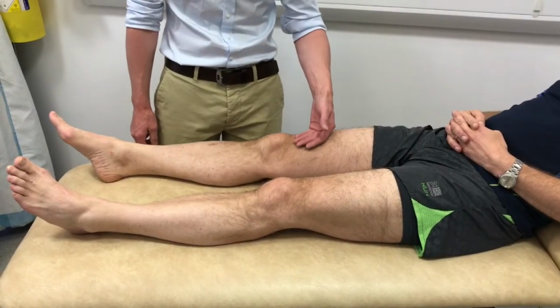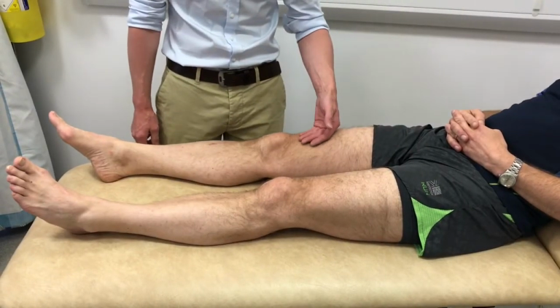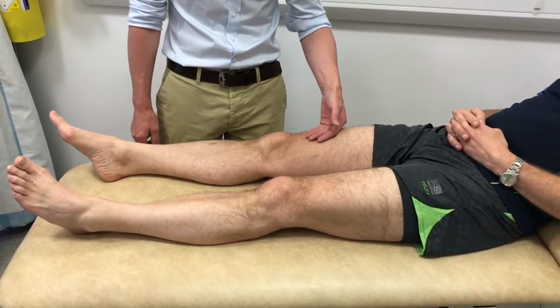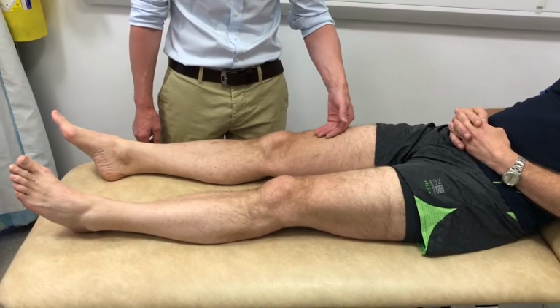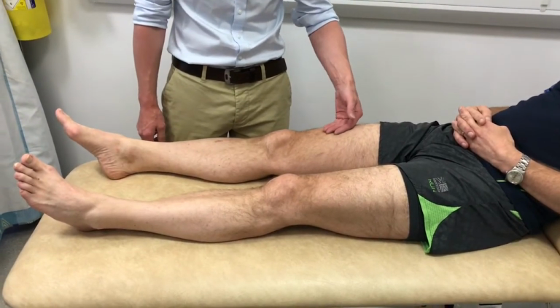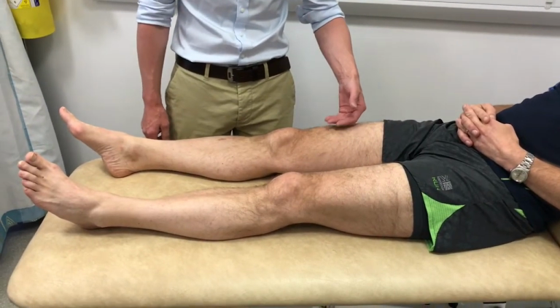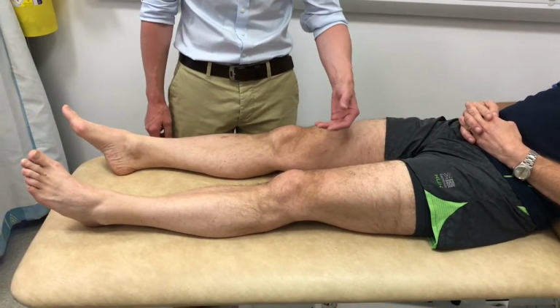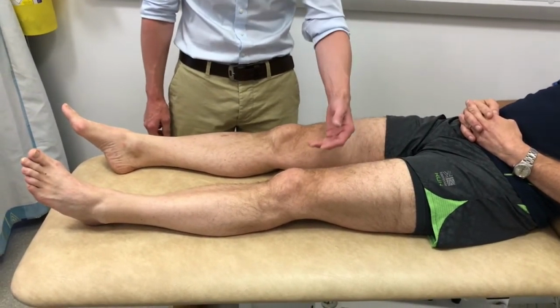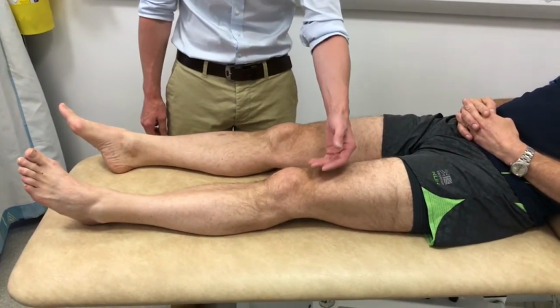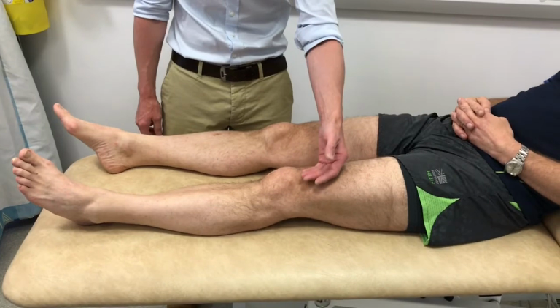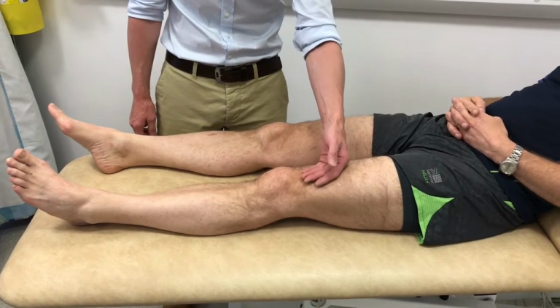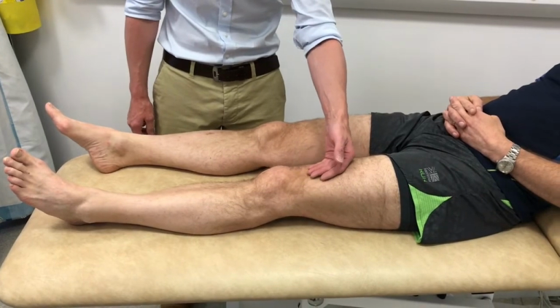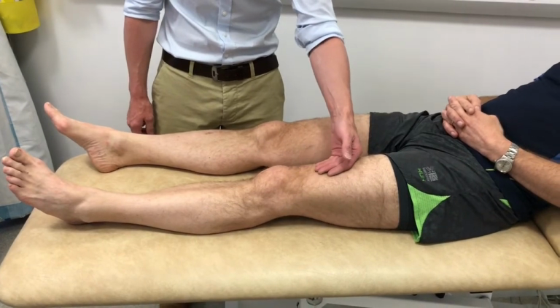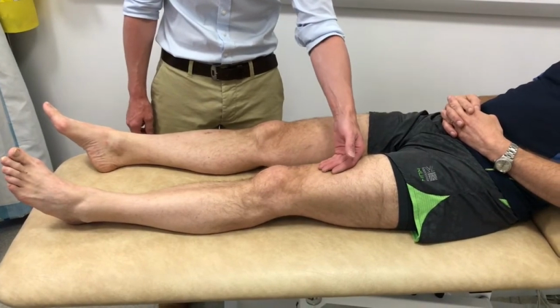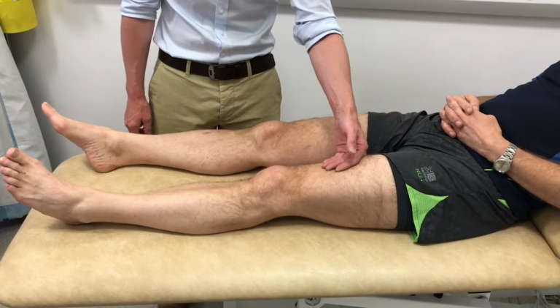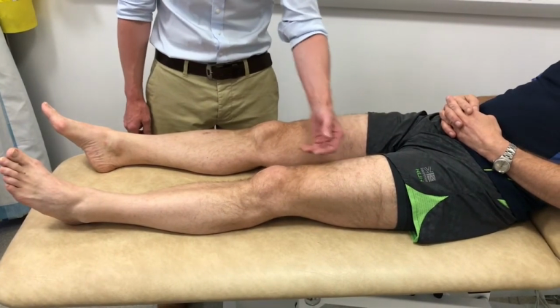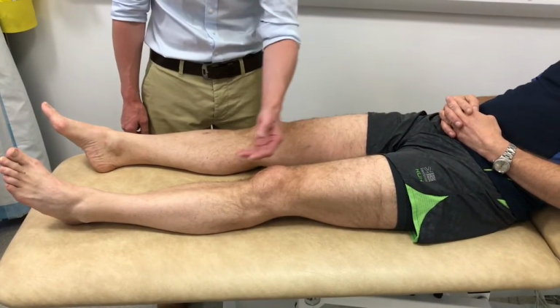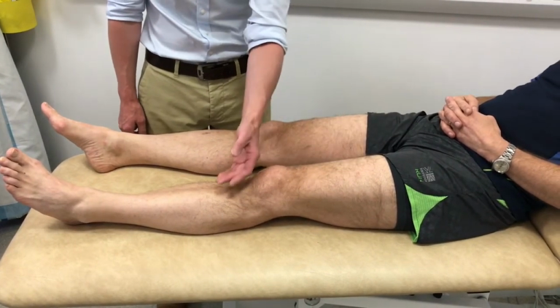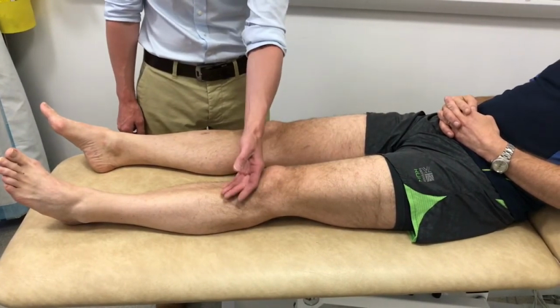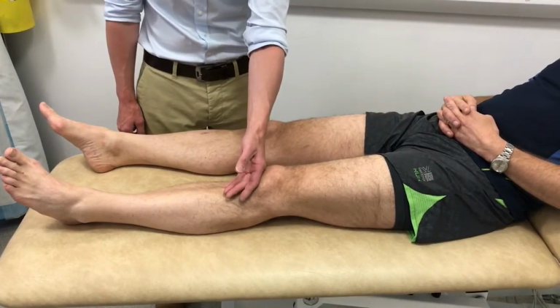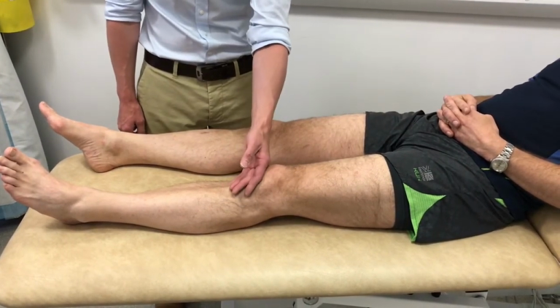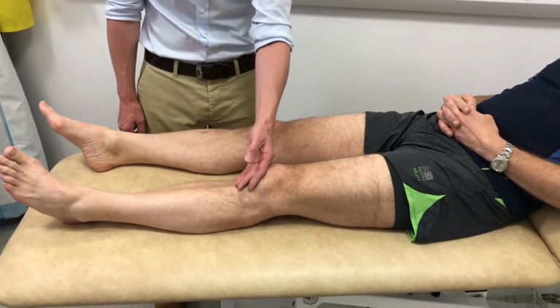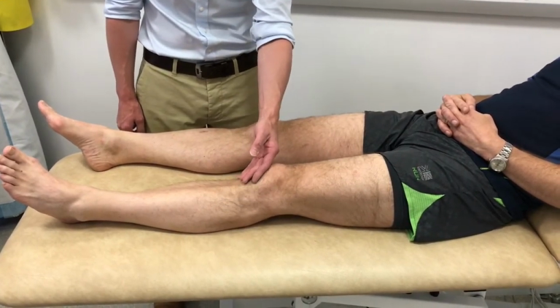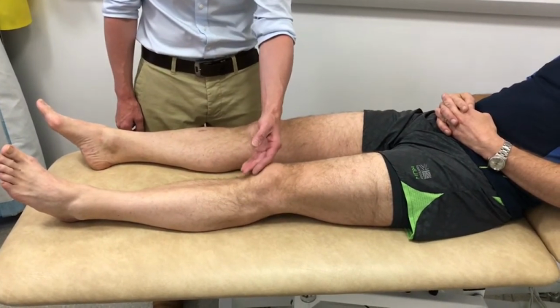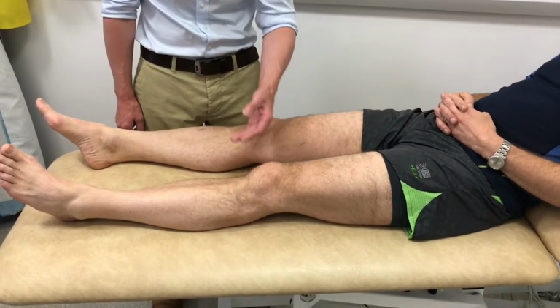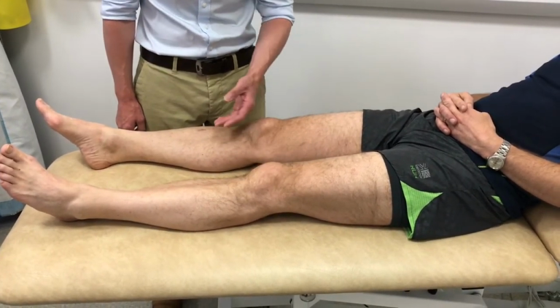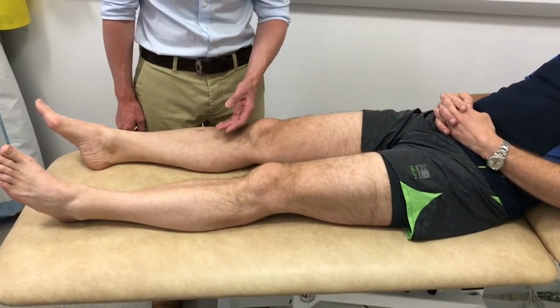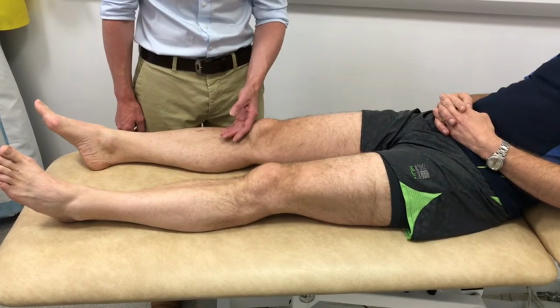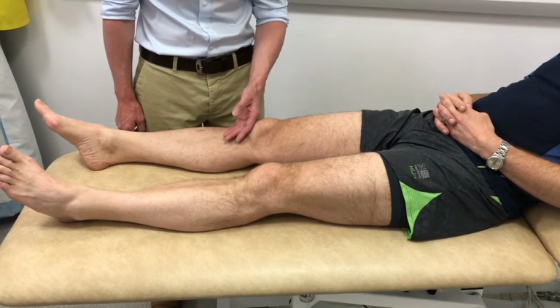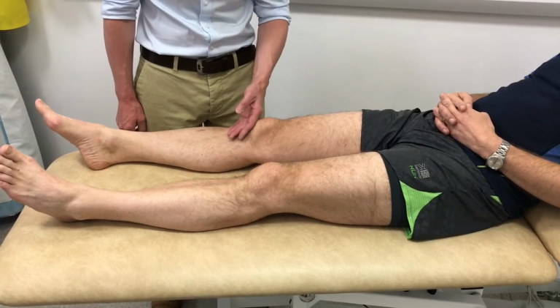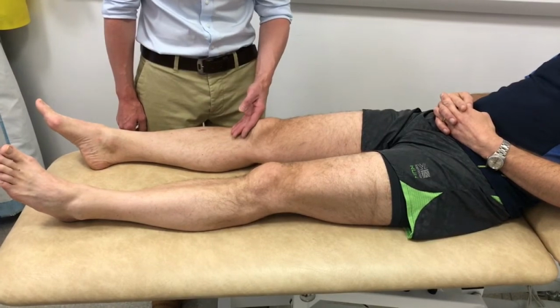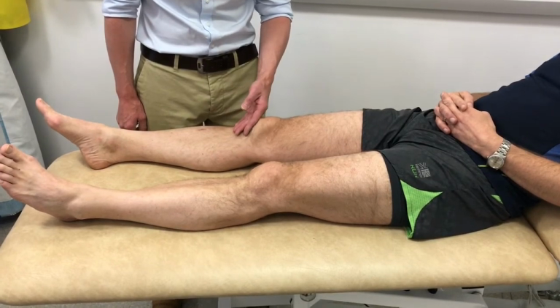With the patient on the bed, the skin temperature is felt comparing the two knees to look for signs of infection or inflammatory arthropathy.